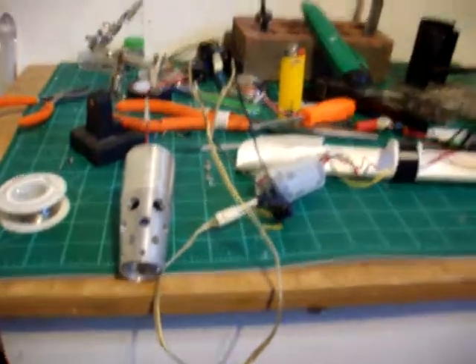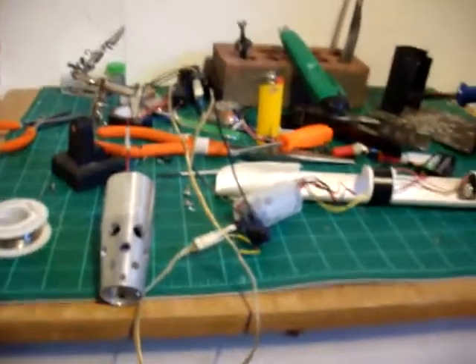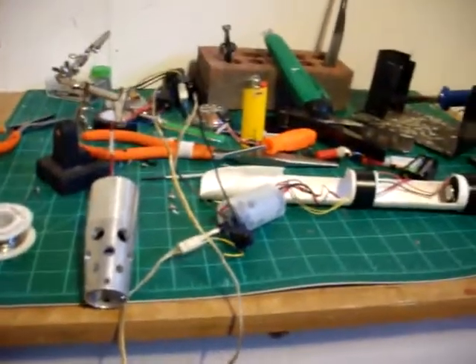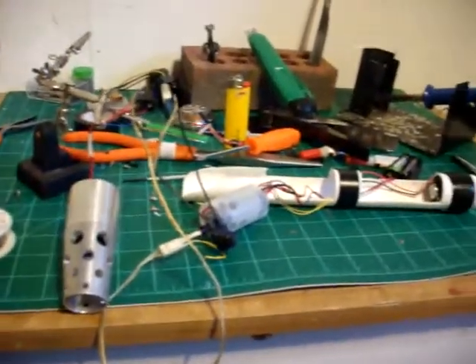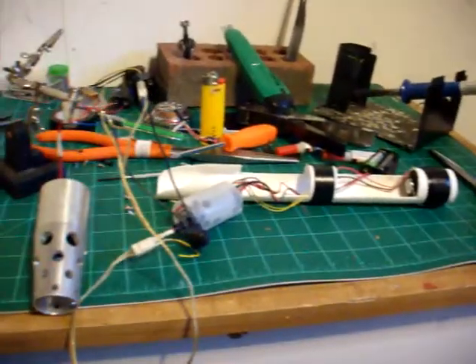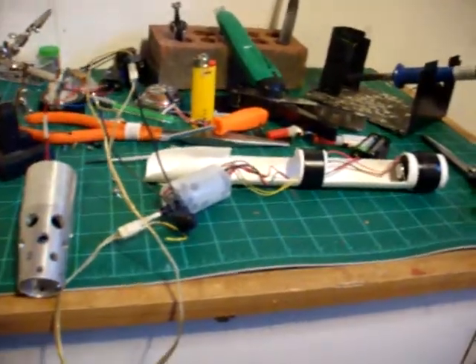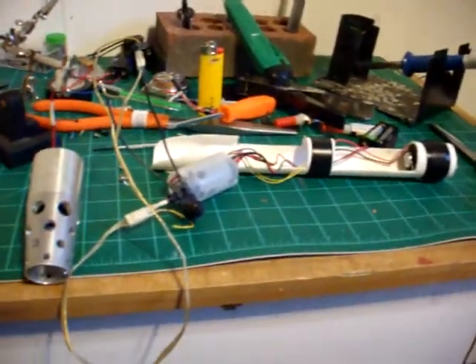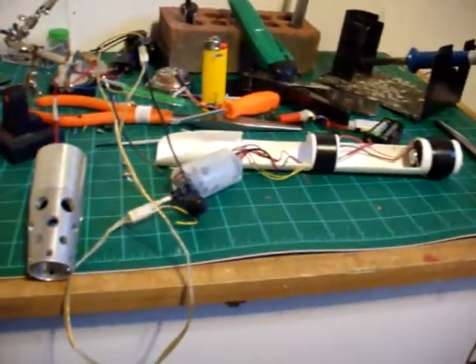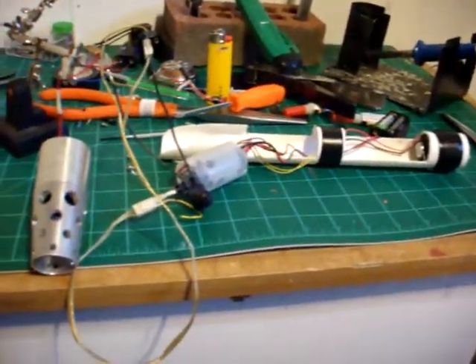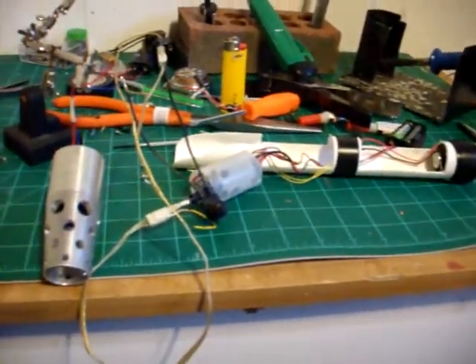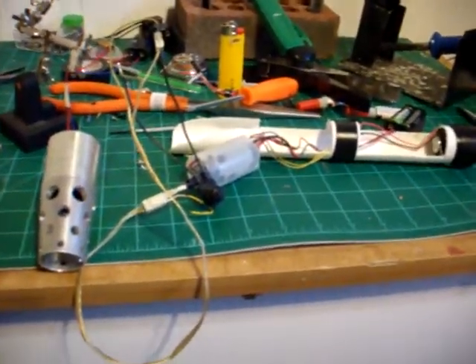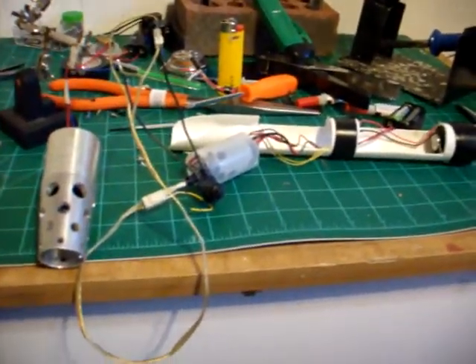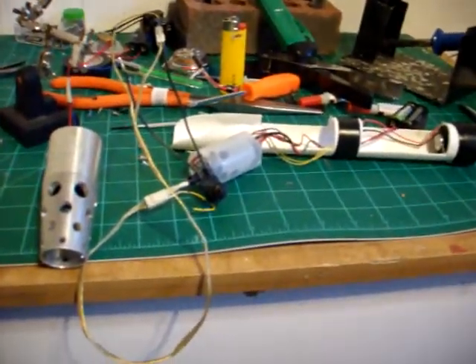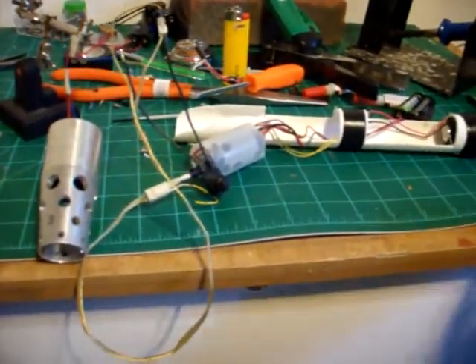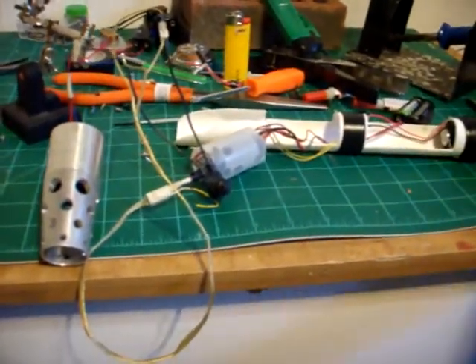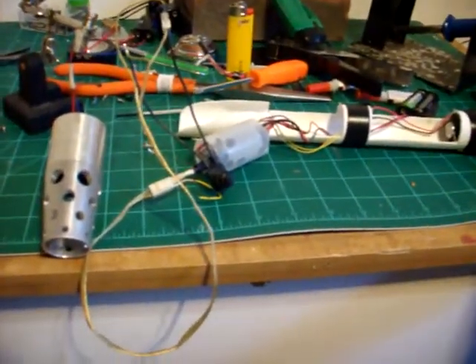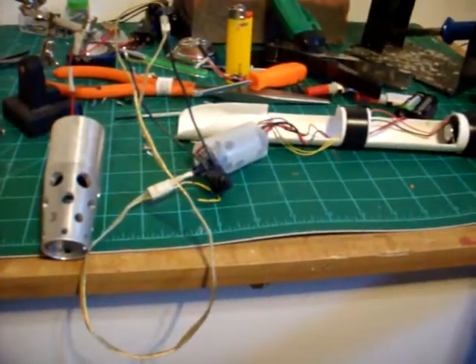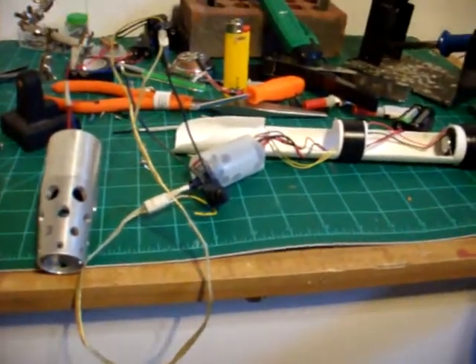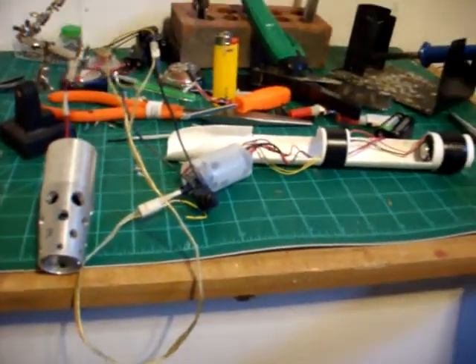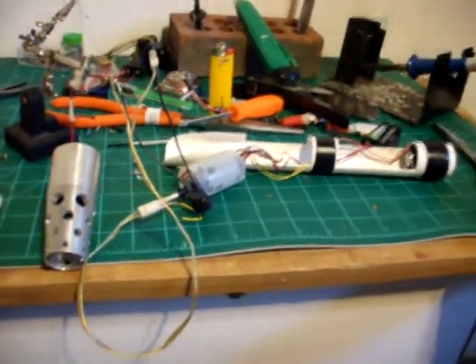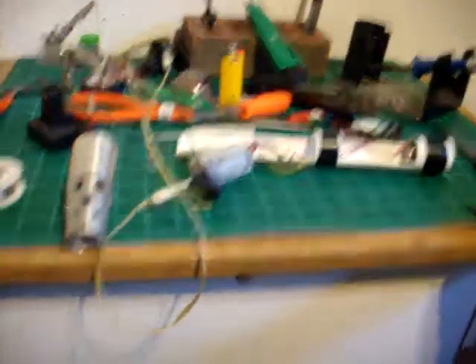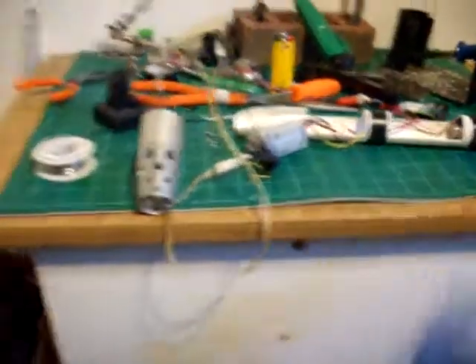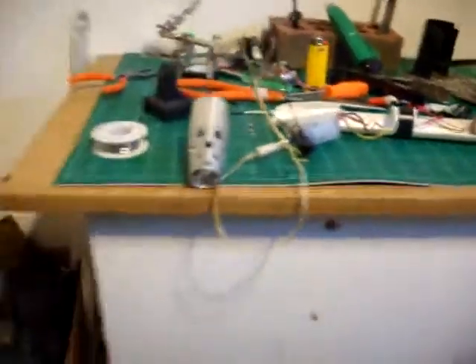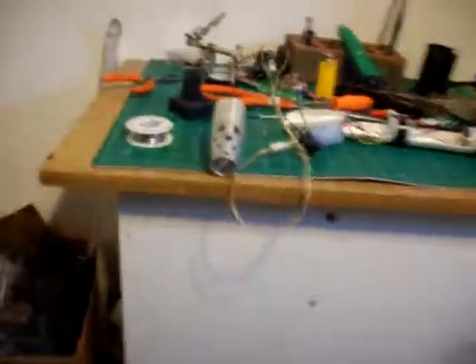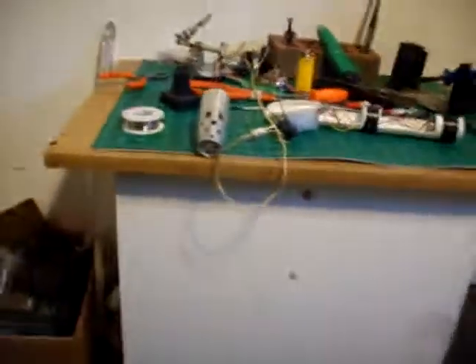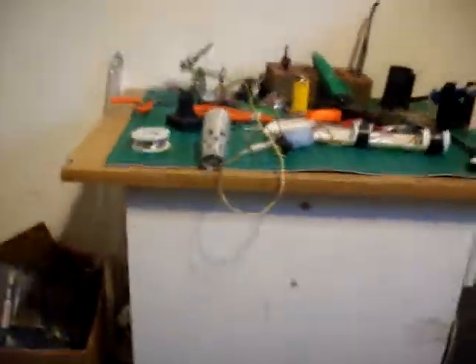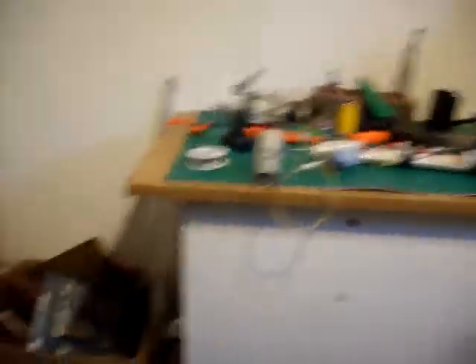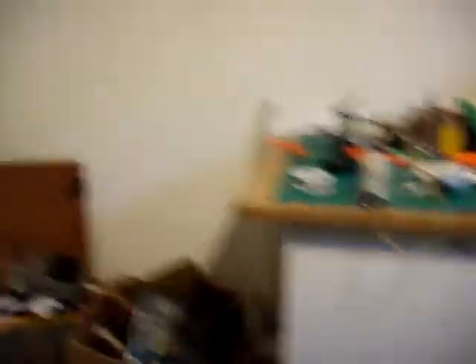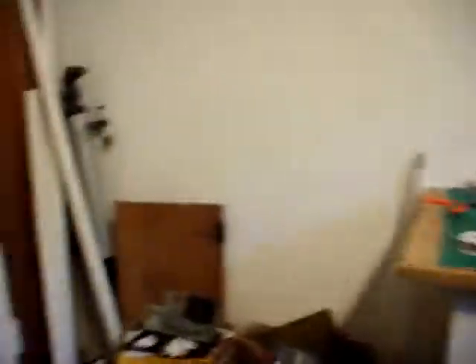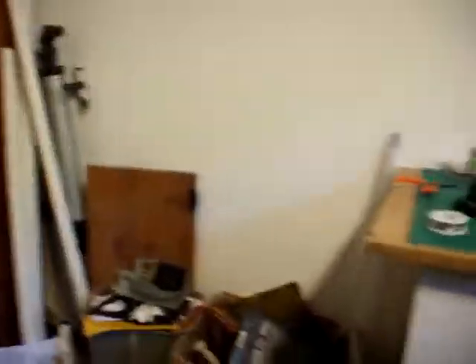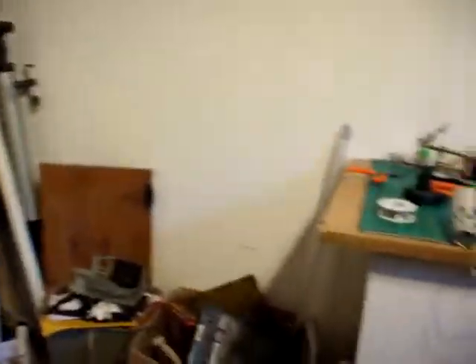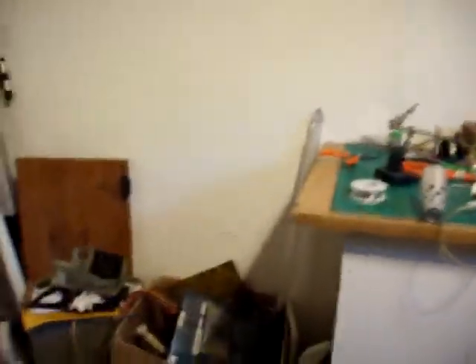I just thought that was a little interesting. I'll be redoing my schematic and posting that. I hope you've enjoyed.